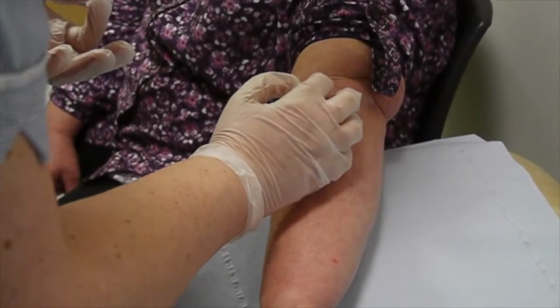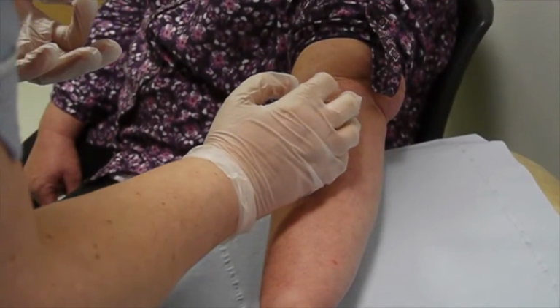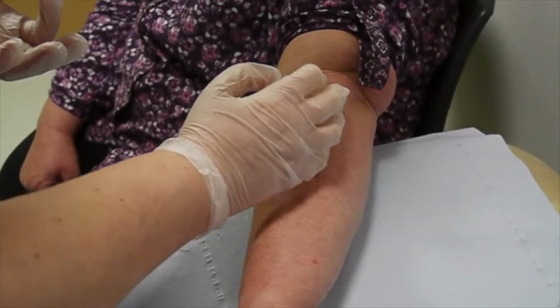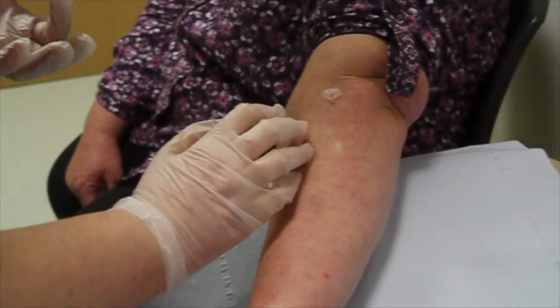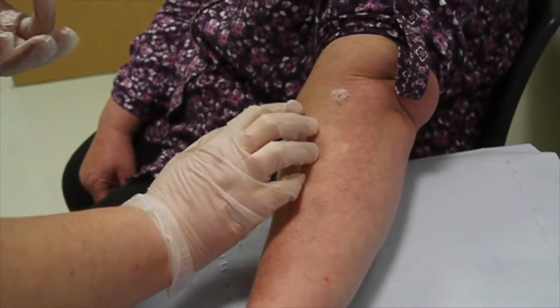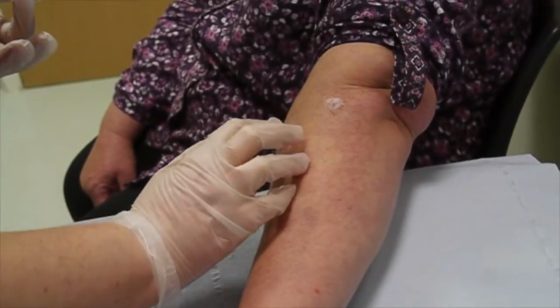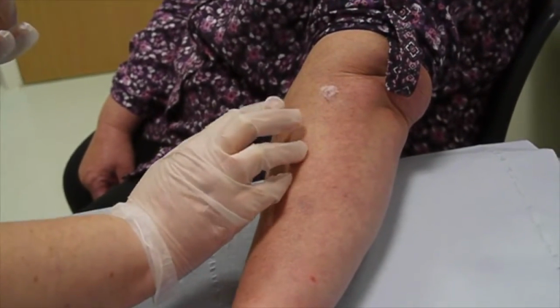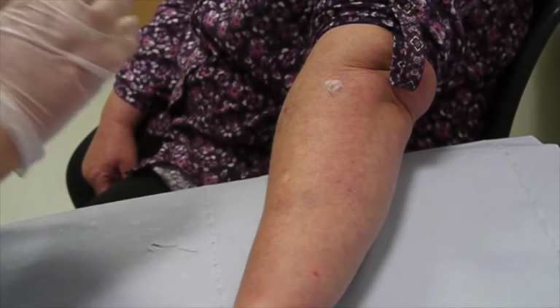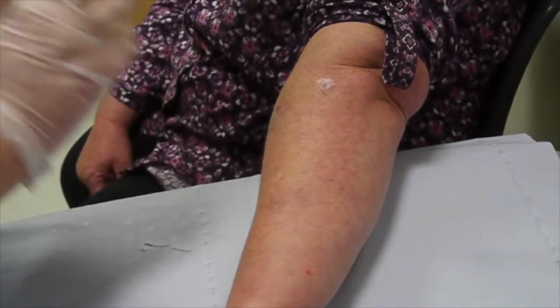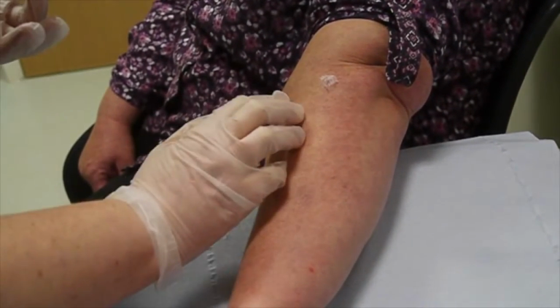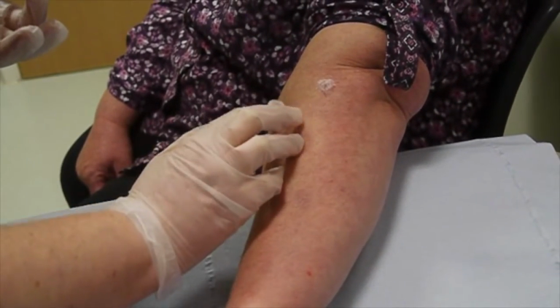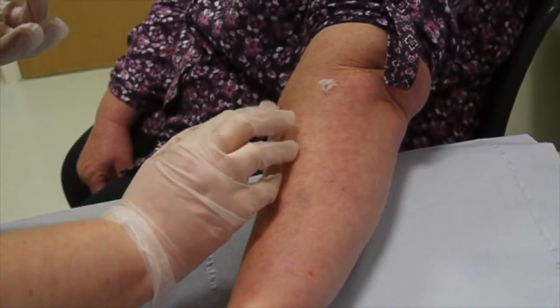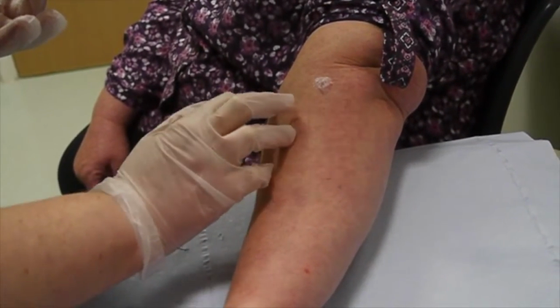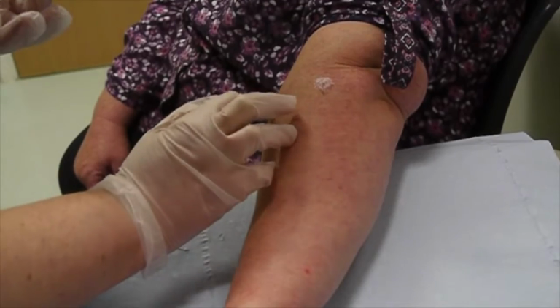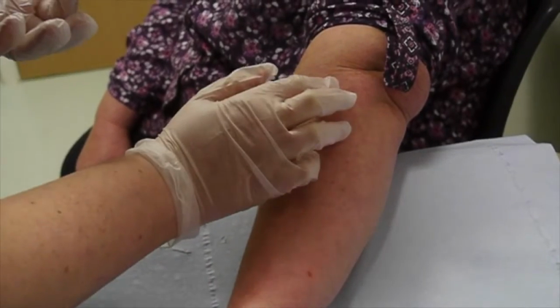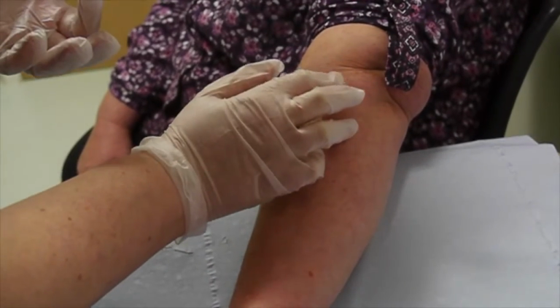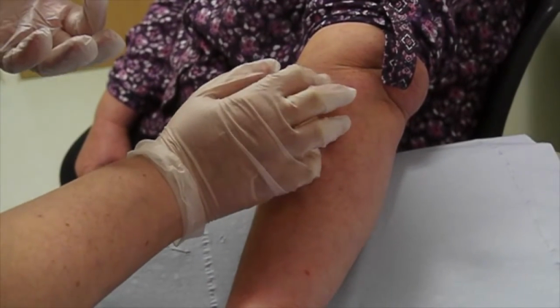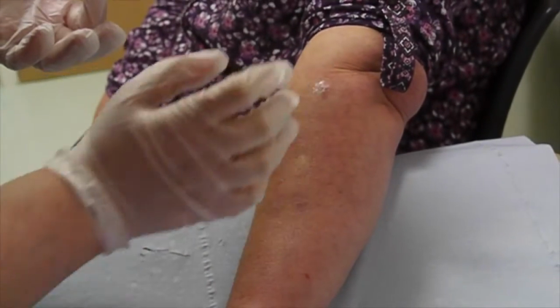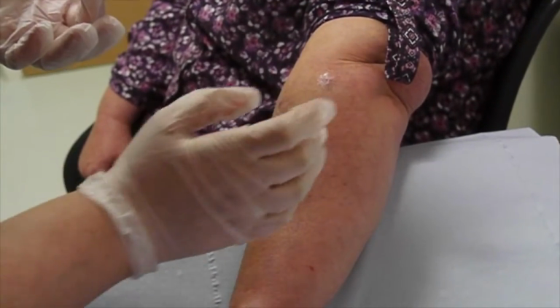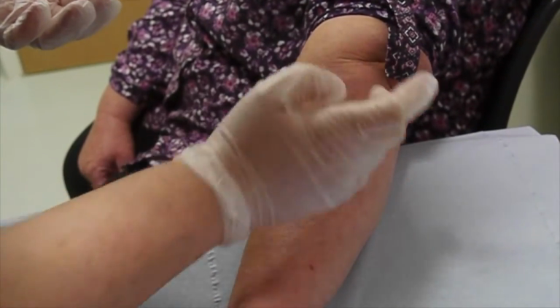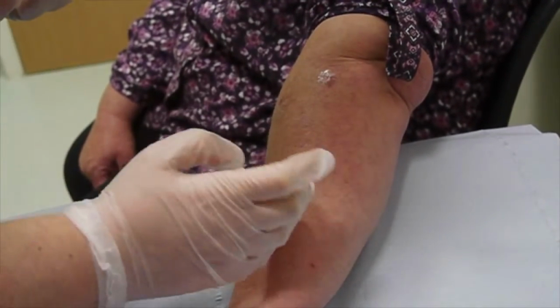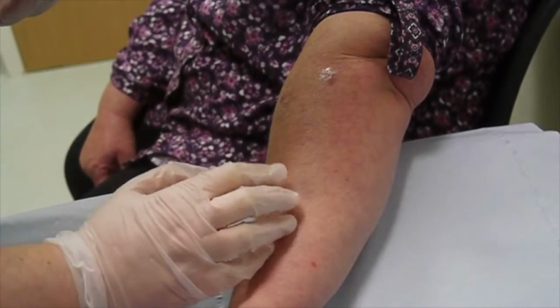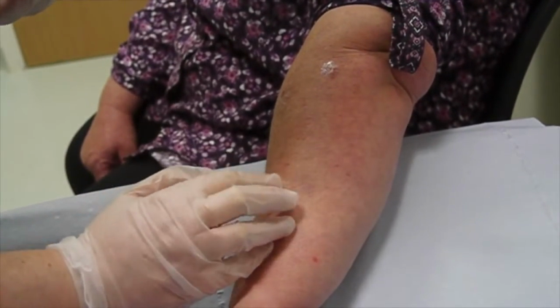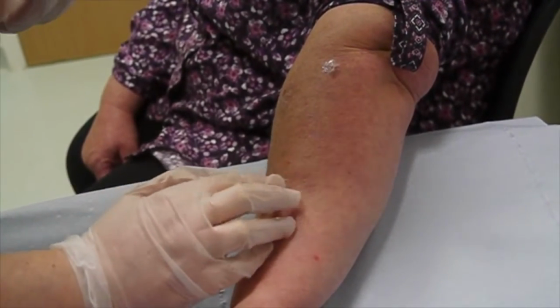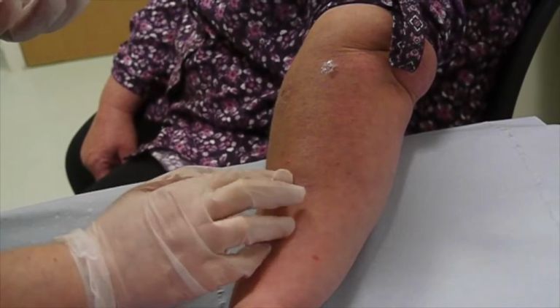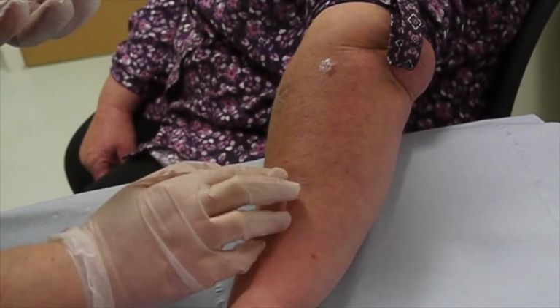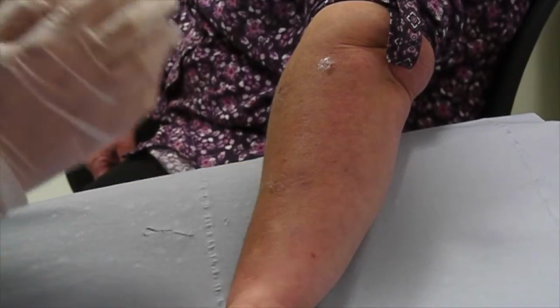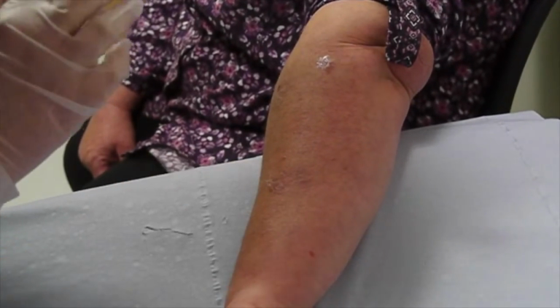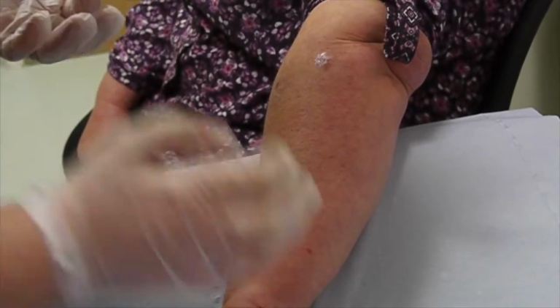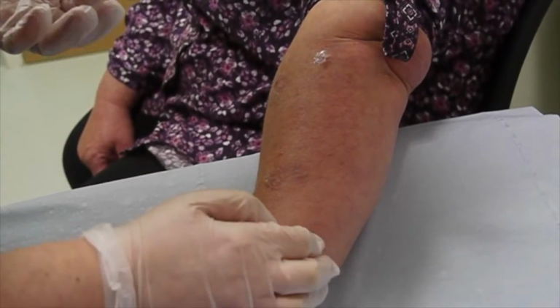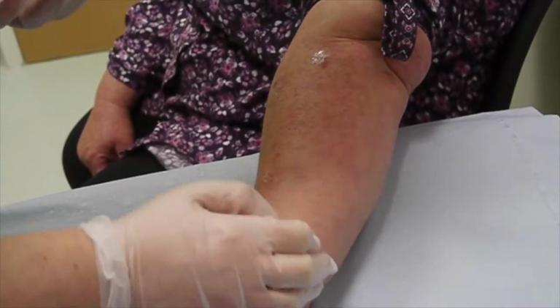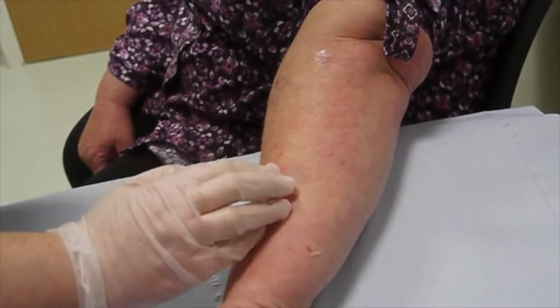The strong steroid ointment is put accurately over the patches of eczema, and these are shortly going to be covered by the hydrocolloid dressing.